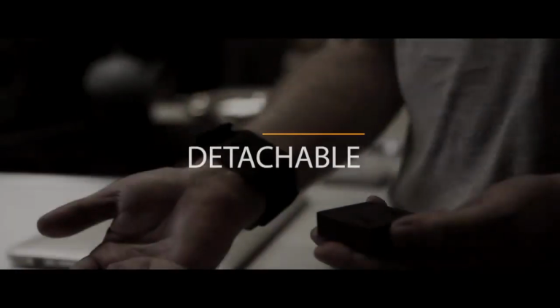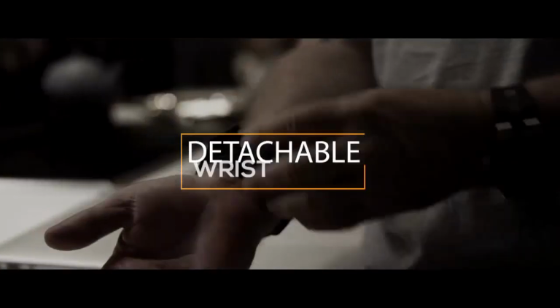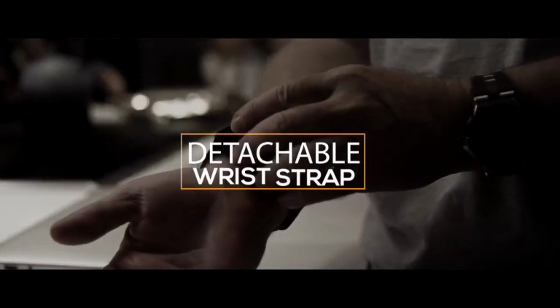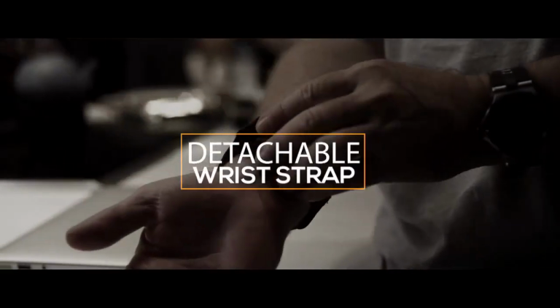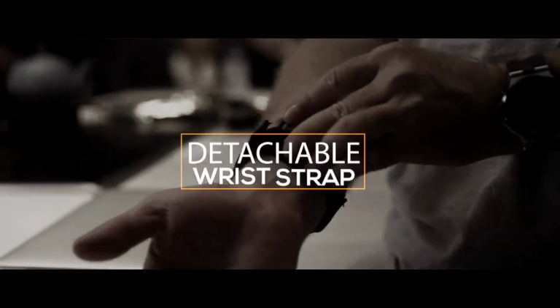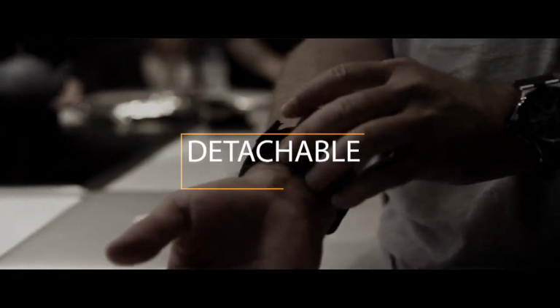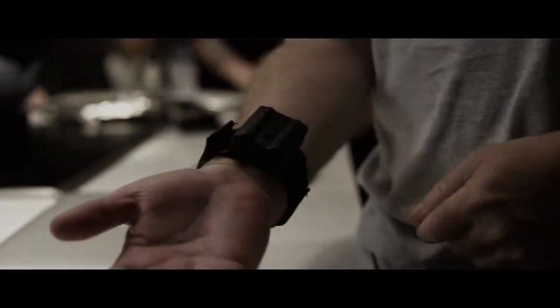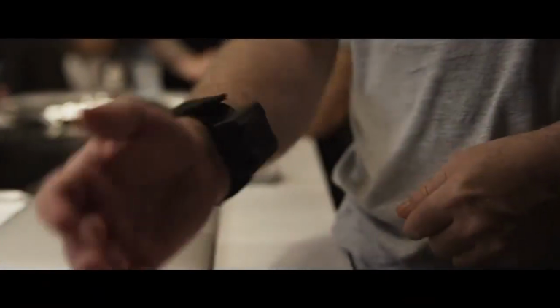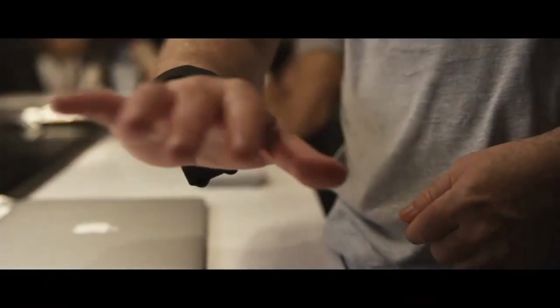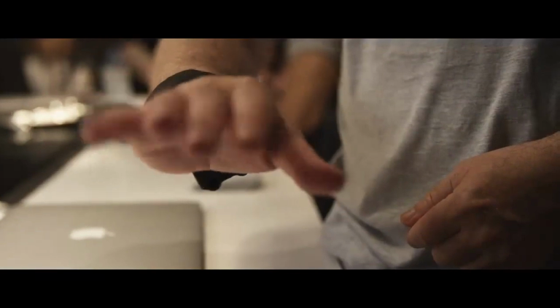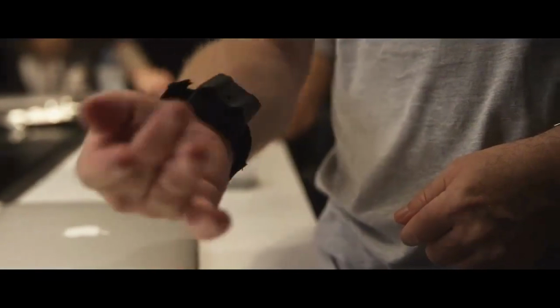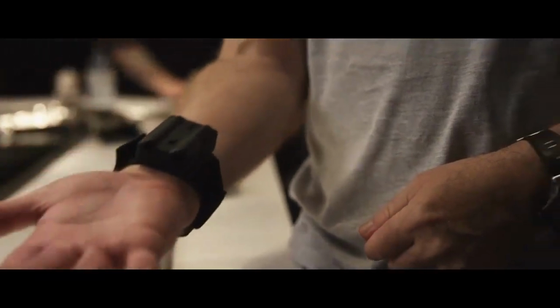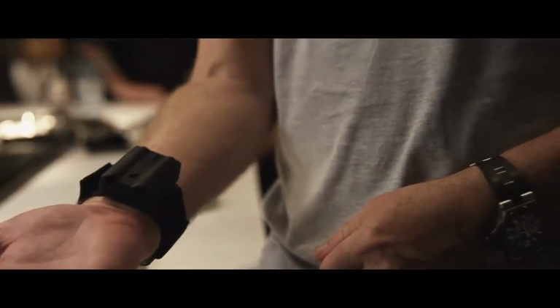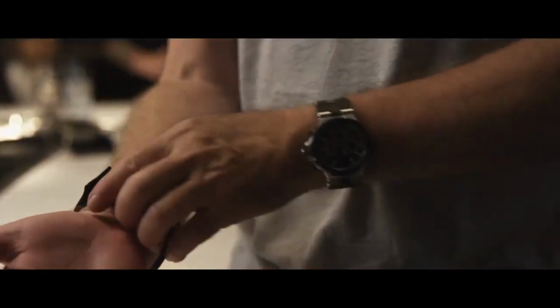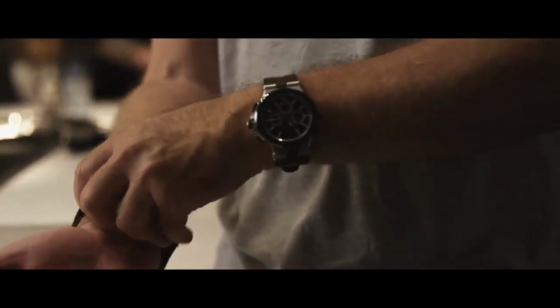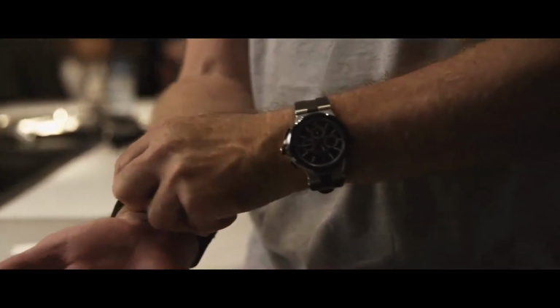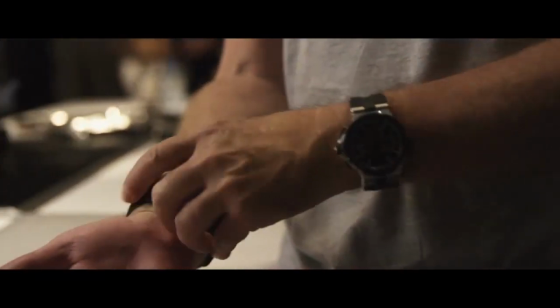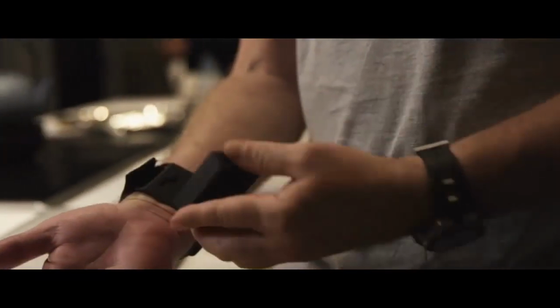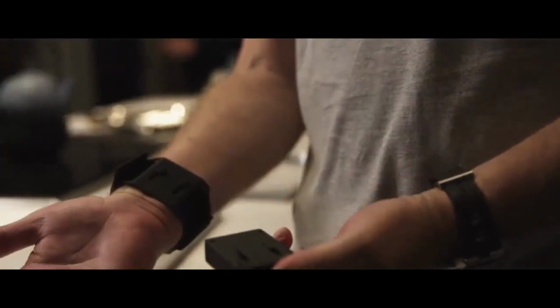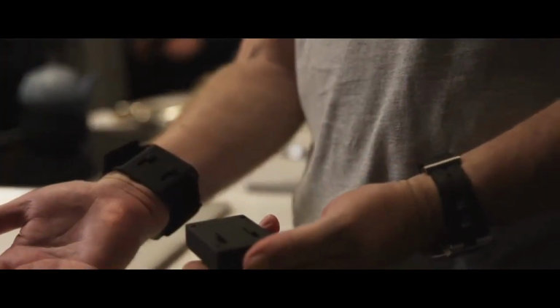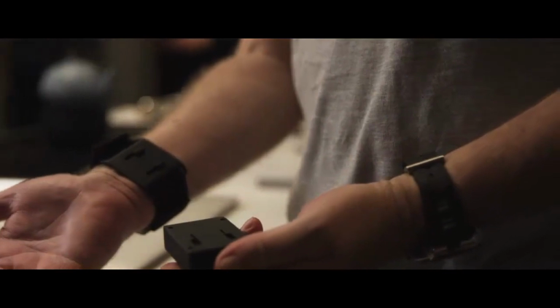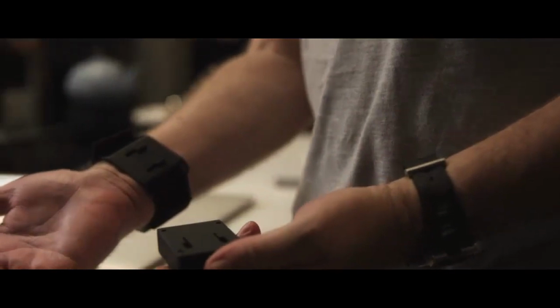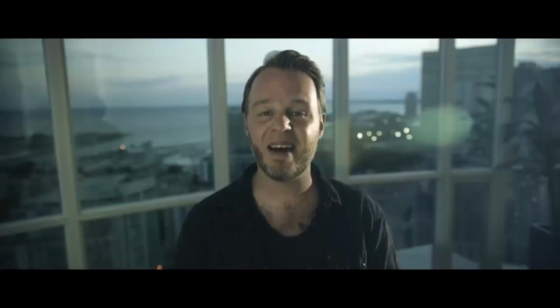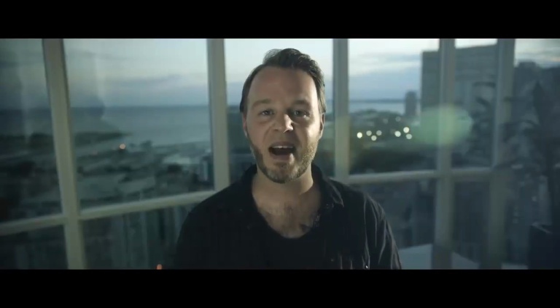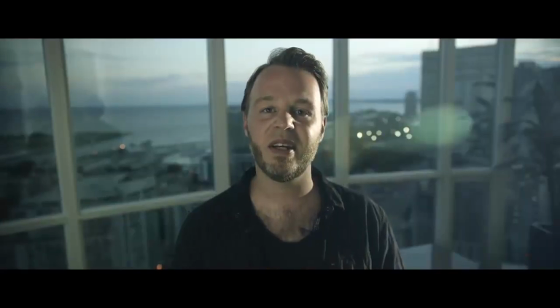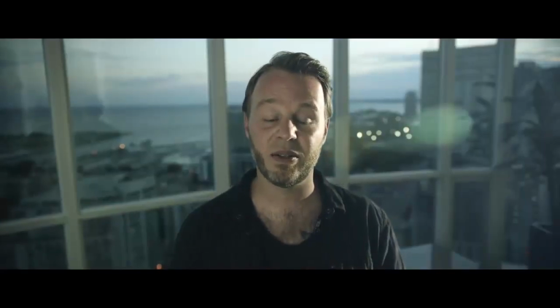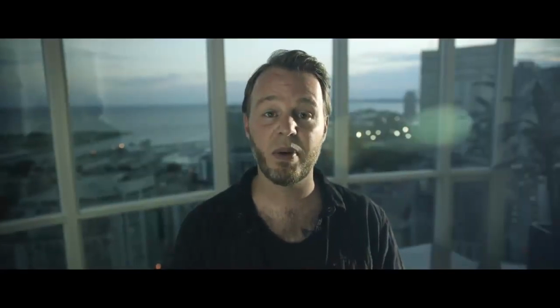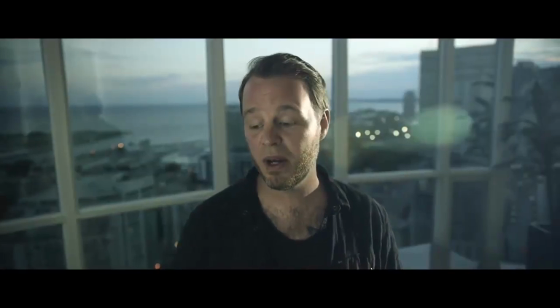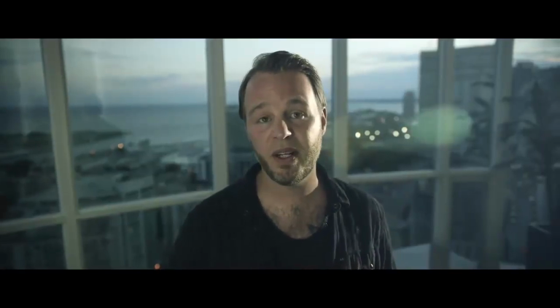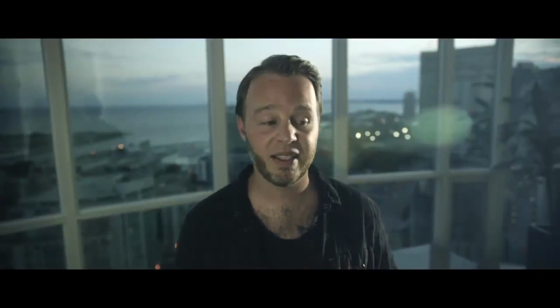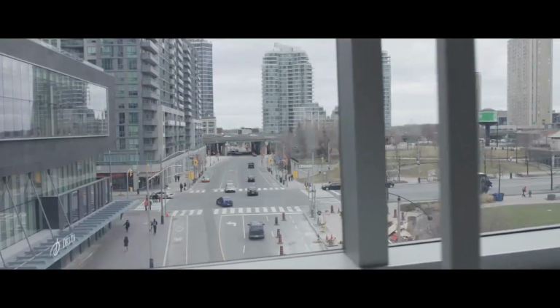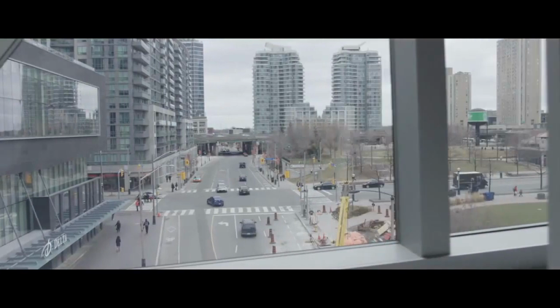Detachable wrist strap. You now have the ability to lock and unlock Pyro from your wrist without having to remove the strap. You're at your gig, you've launched the fireballs, and you want to get rid of it for the time being — it's never been faster or easier to remove Pyro, throw it in your case, and carry on with your gig.